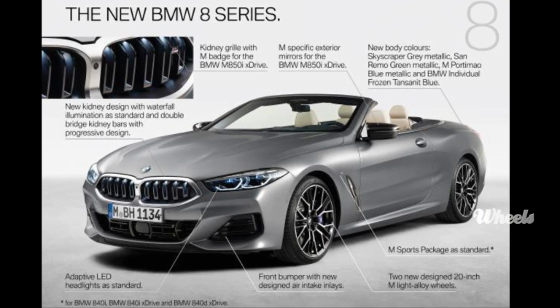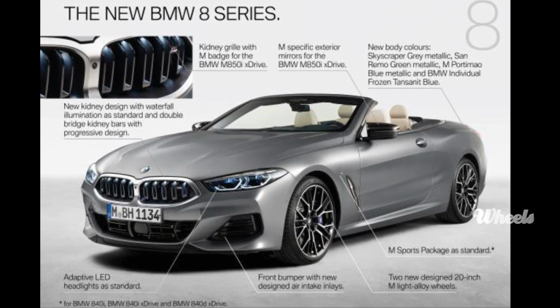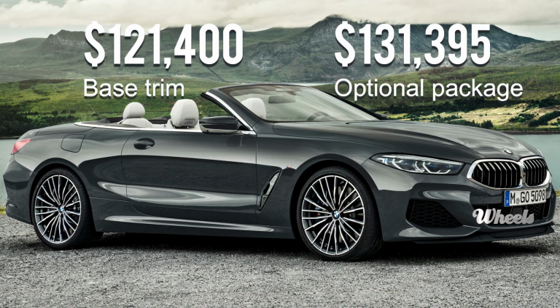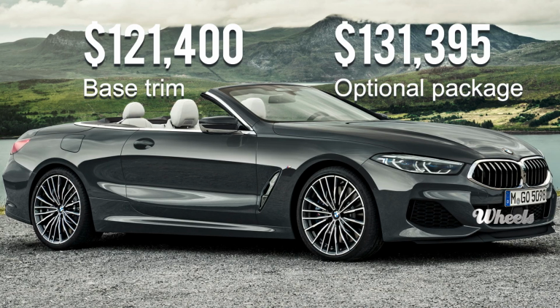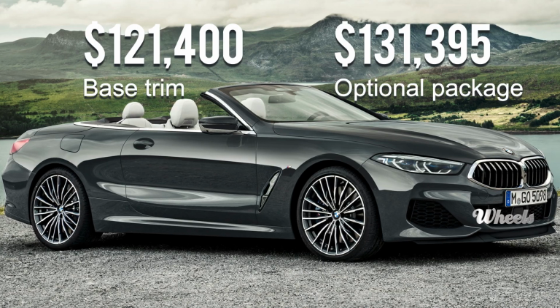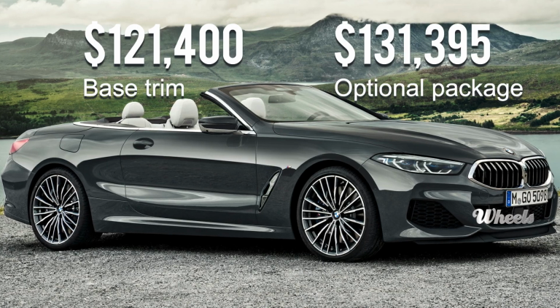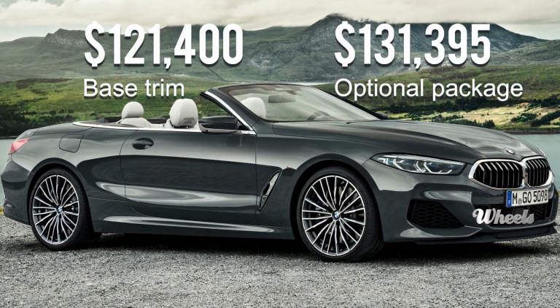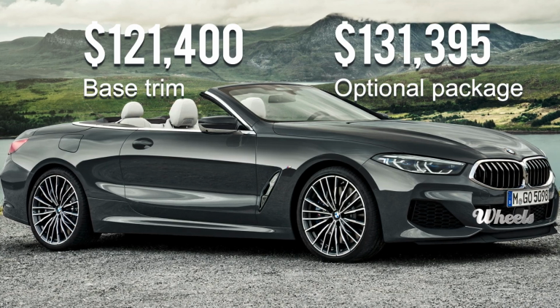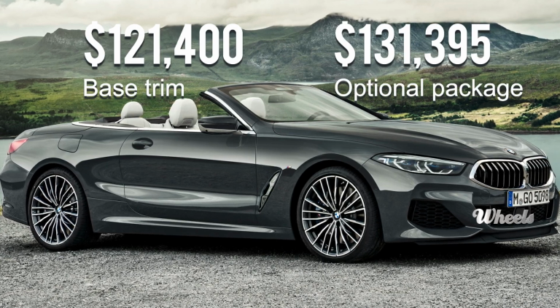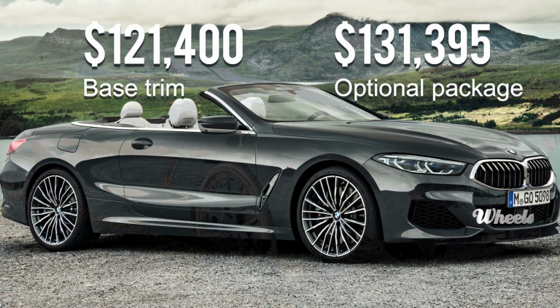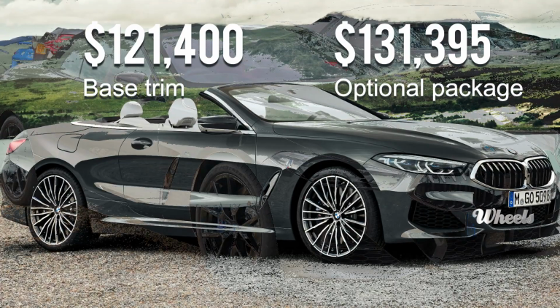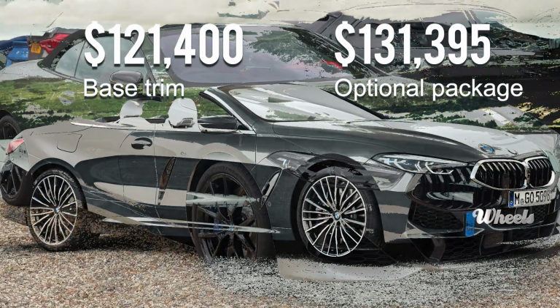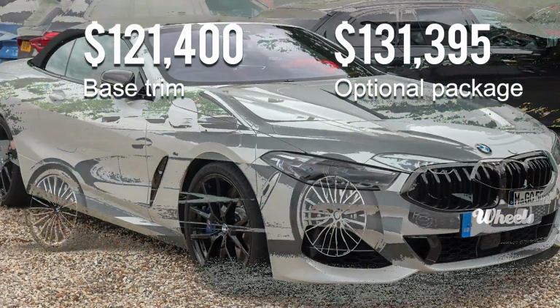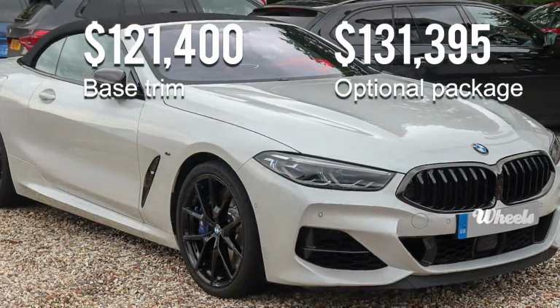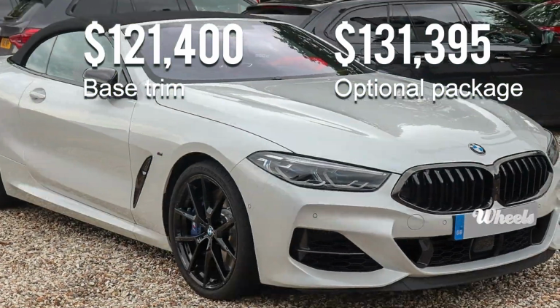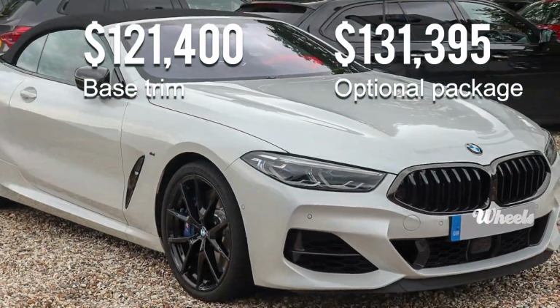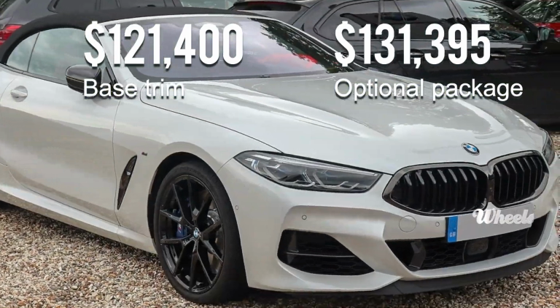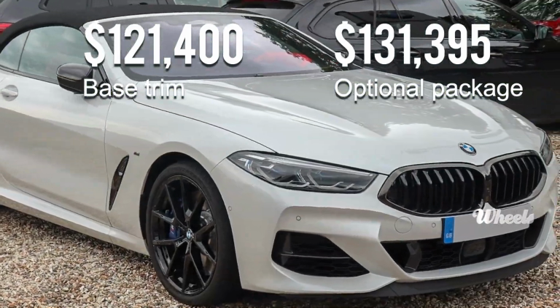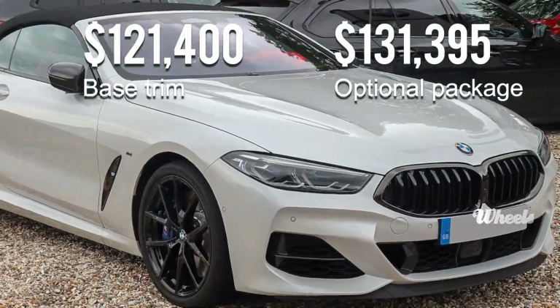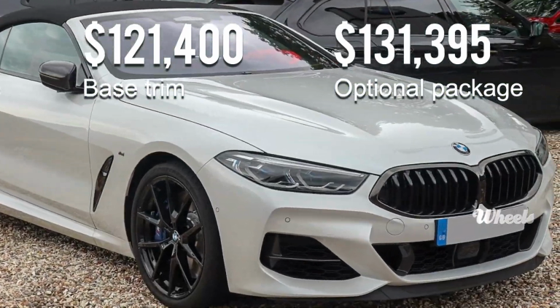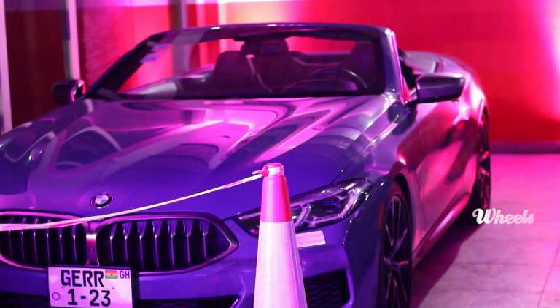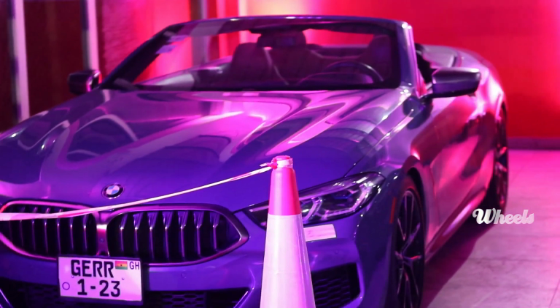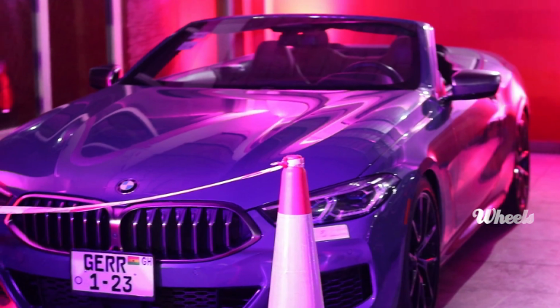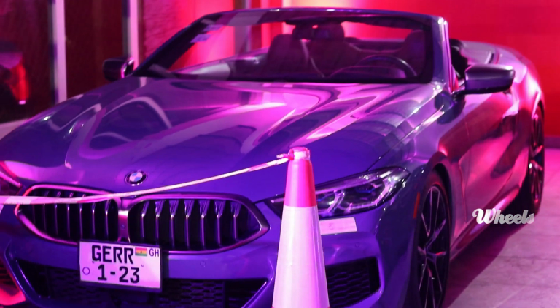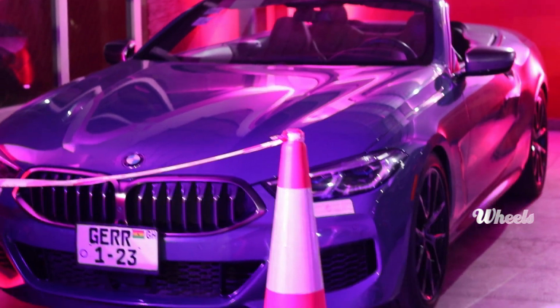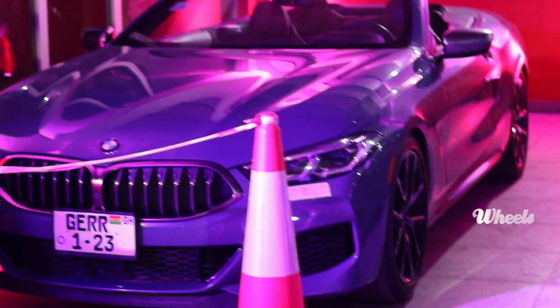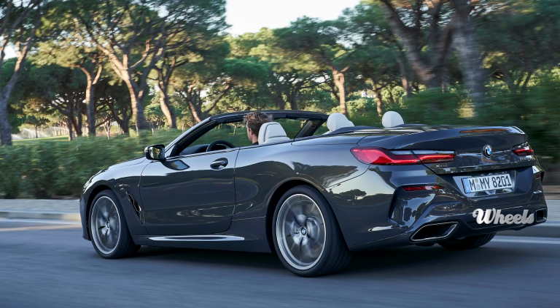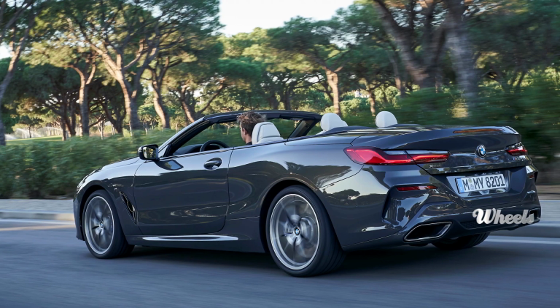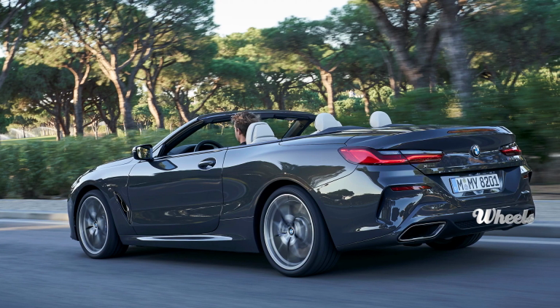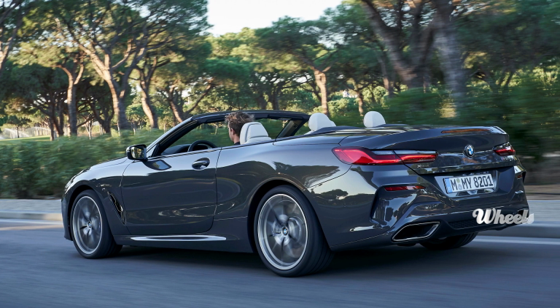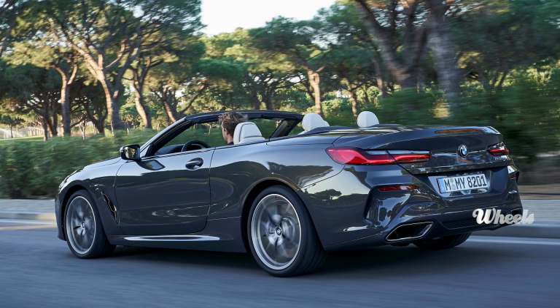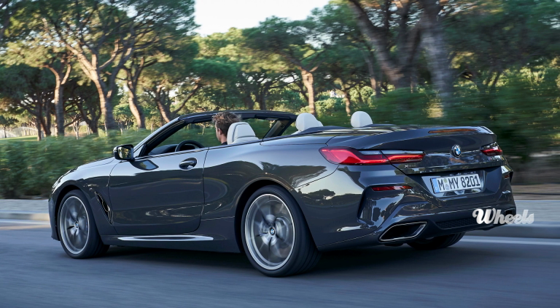This car costs $121,400 in base trim and $131,395 if equipped with extra options. An elegantly chiseled Grand Tourer built for casual cruises down suburban streets.